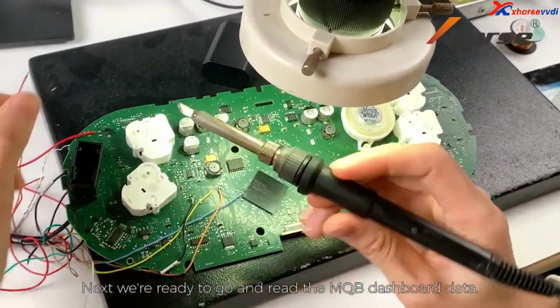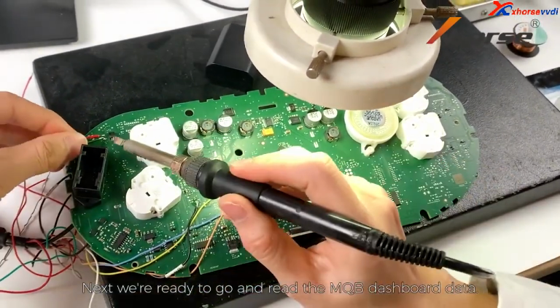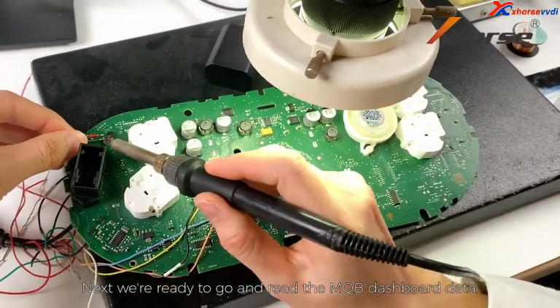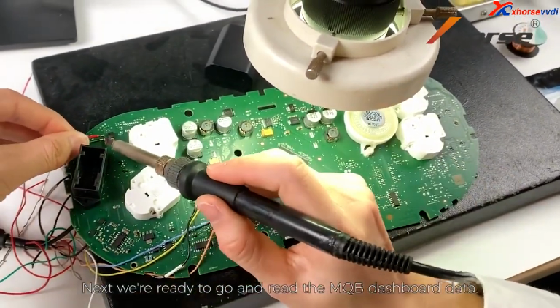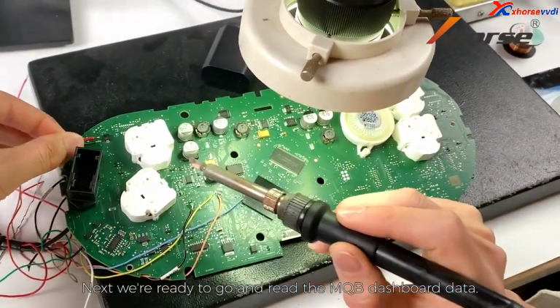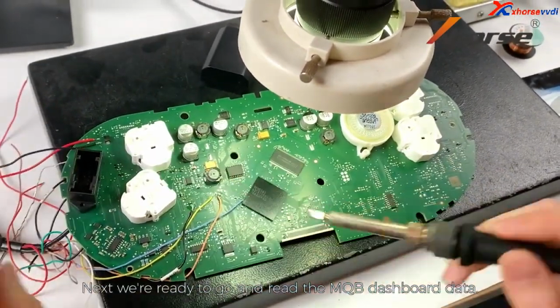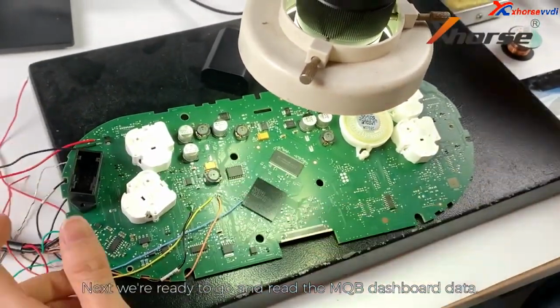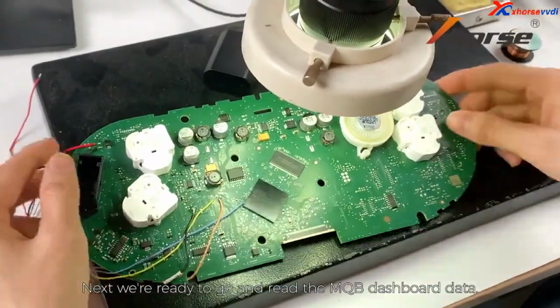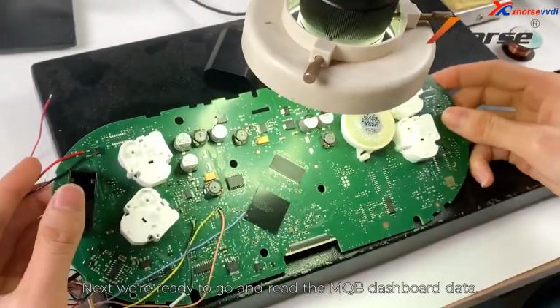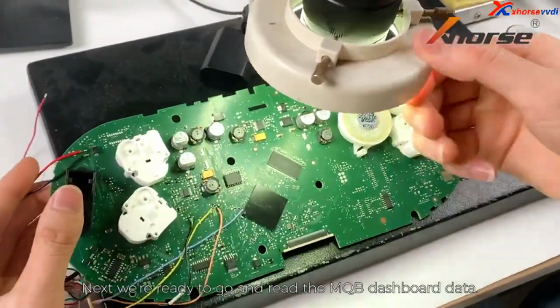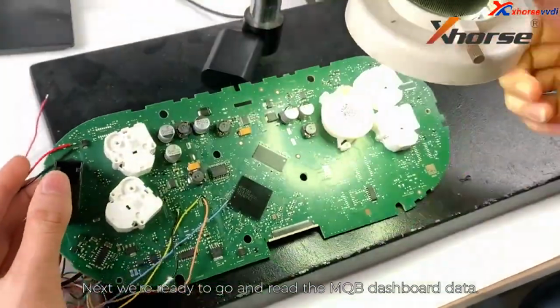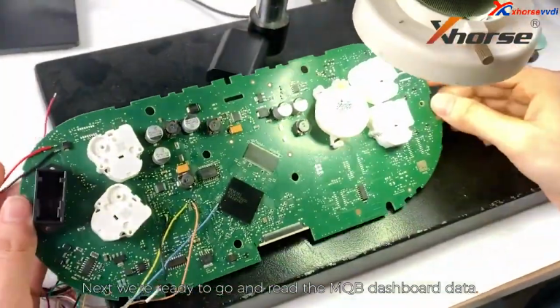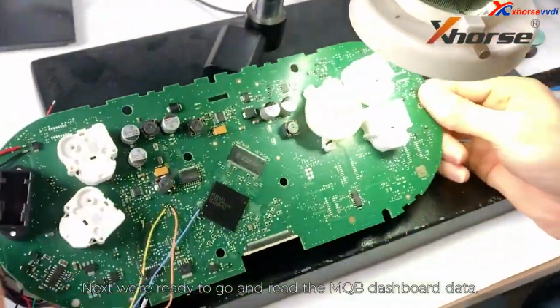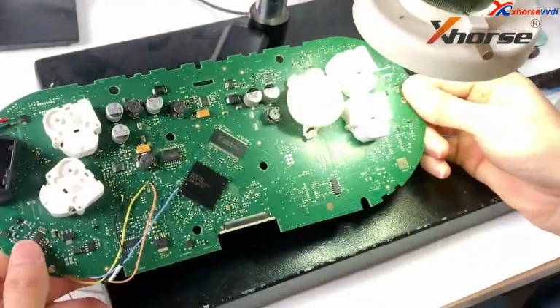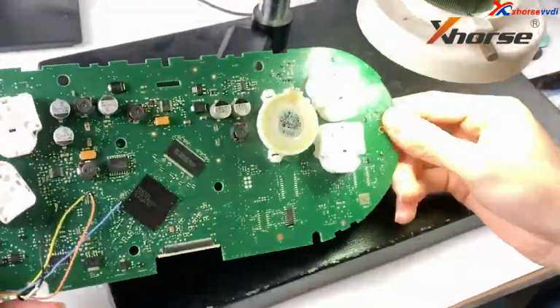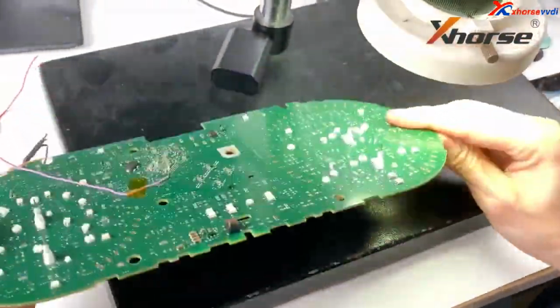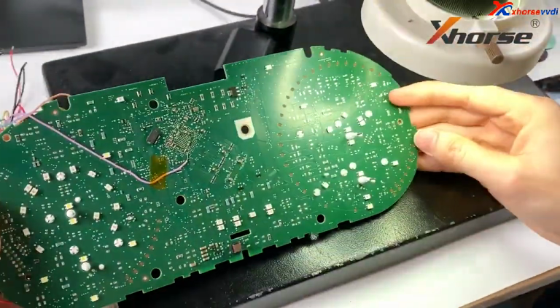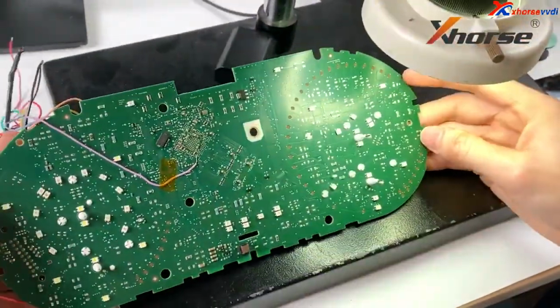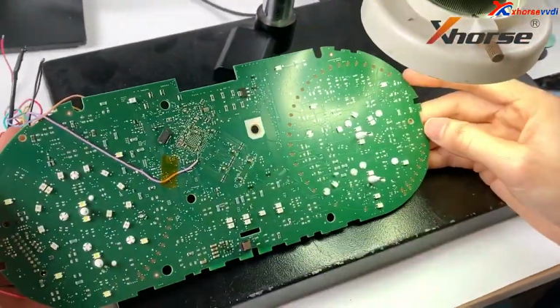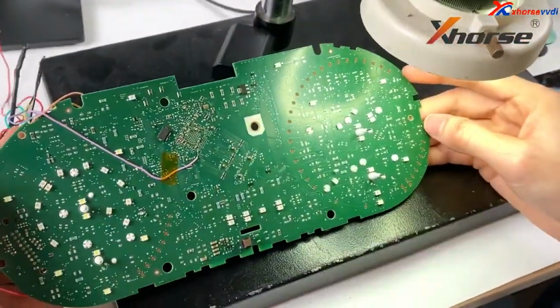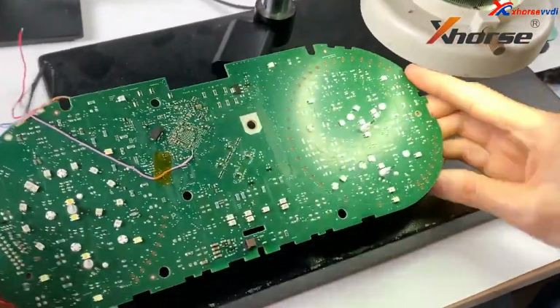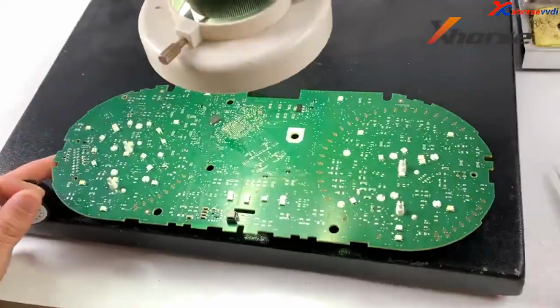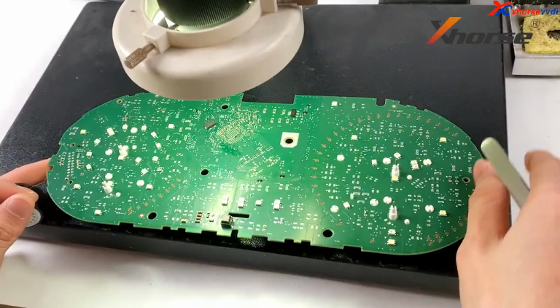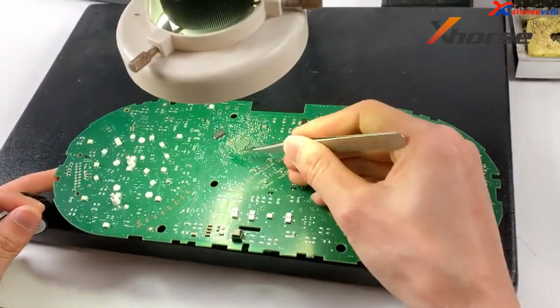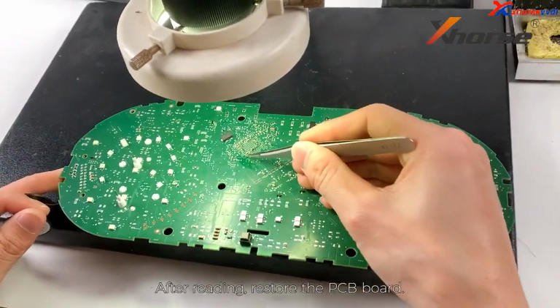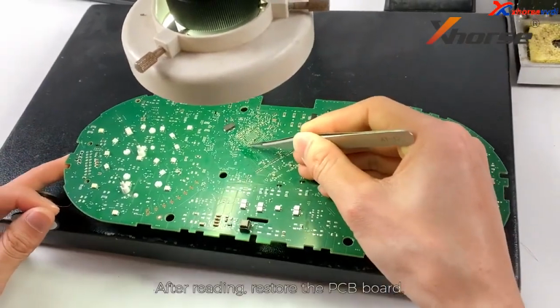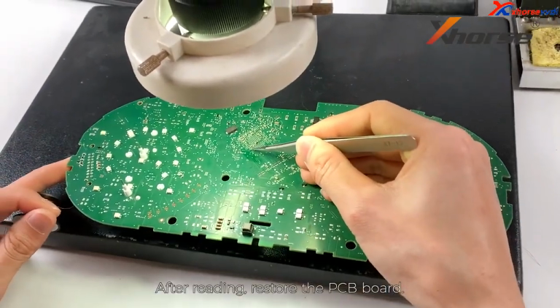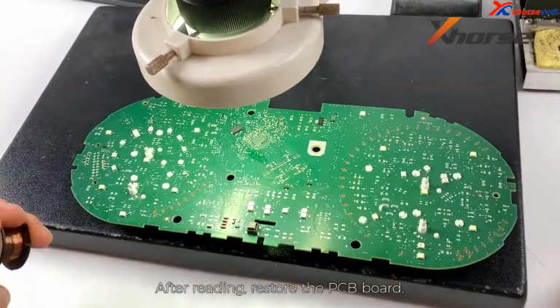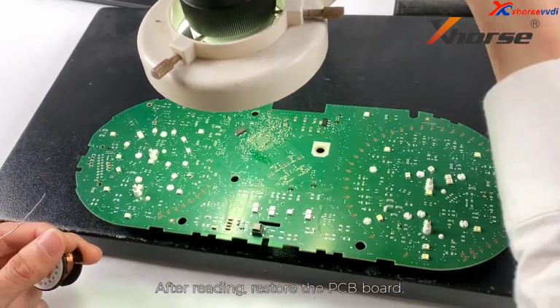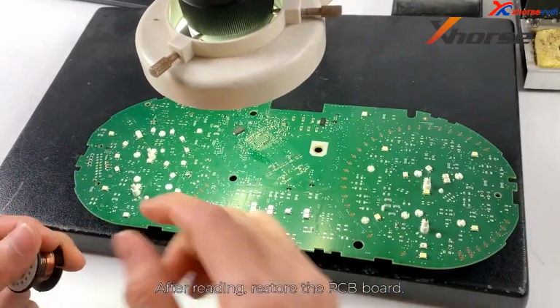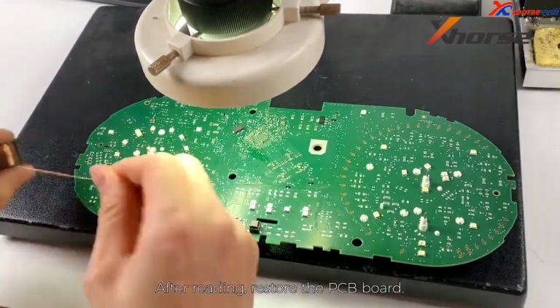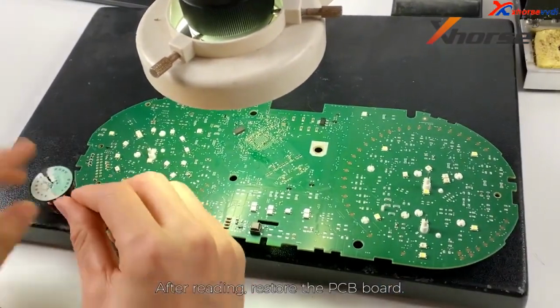Next, we're ready to go and read our MQB dashboard data. After reading, restore the PCB board.